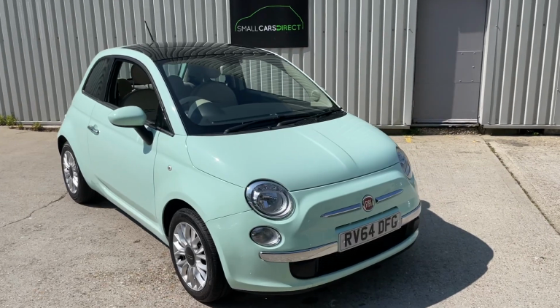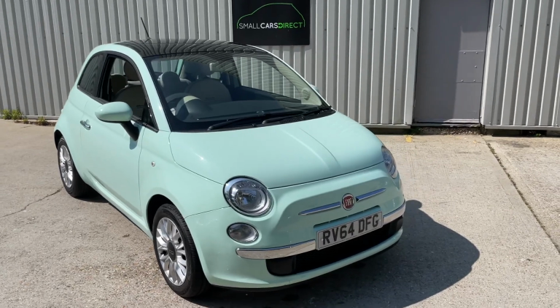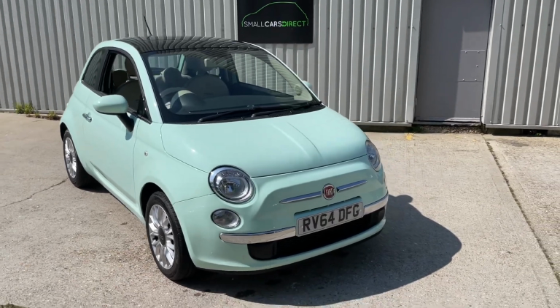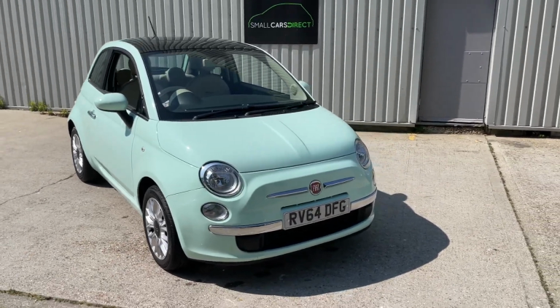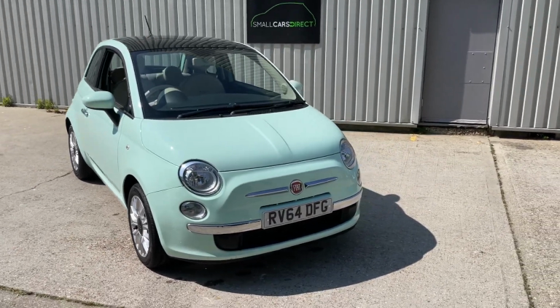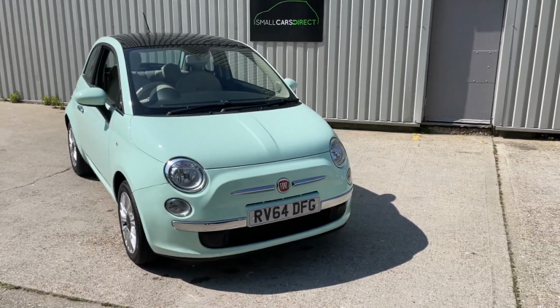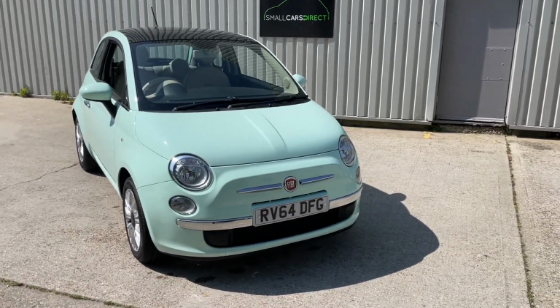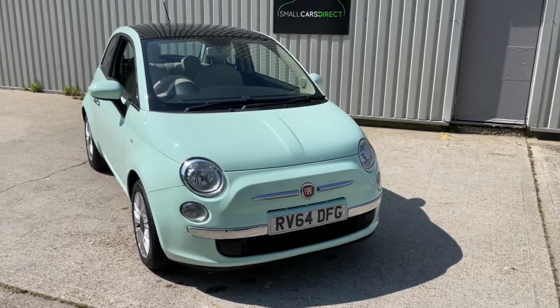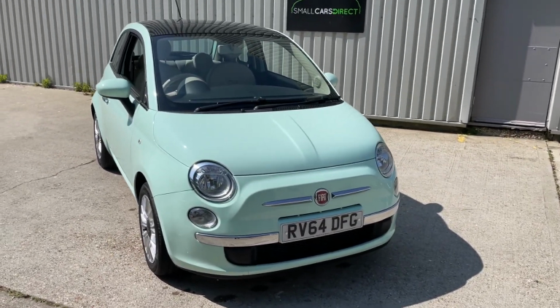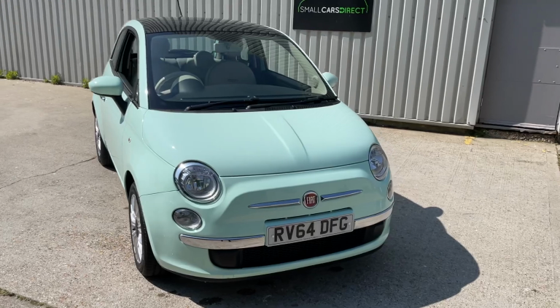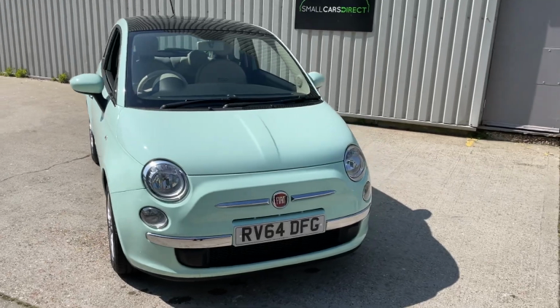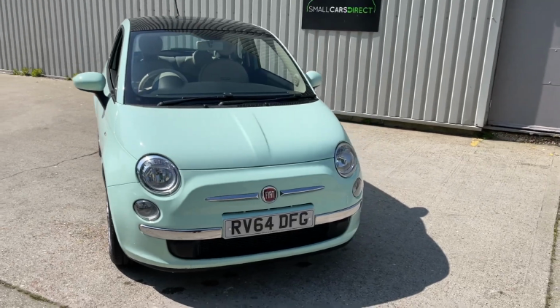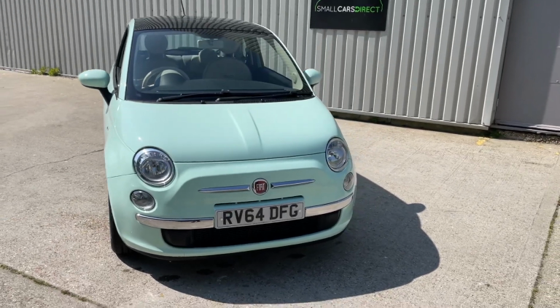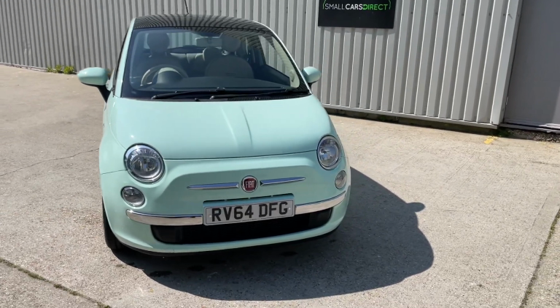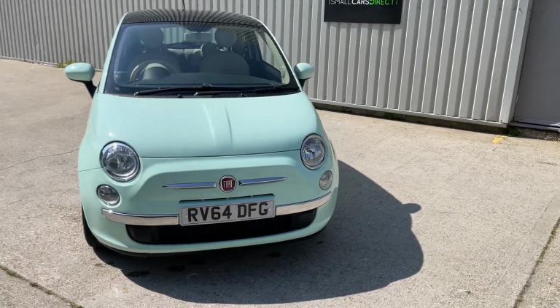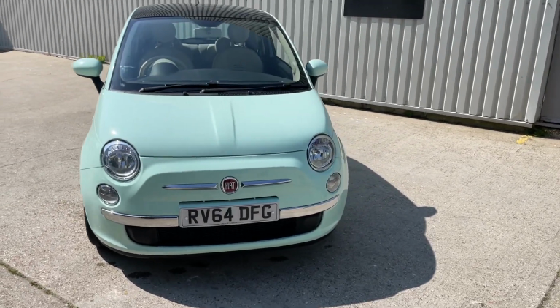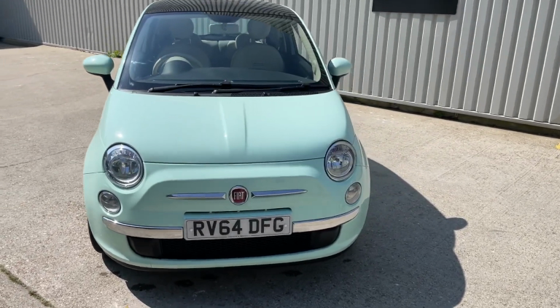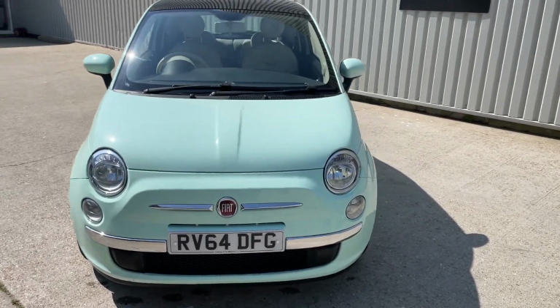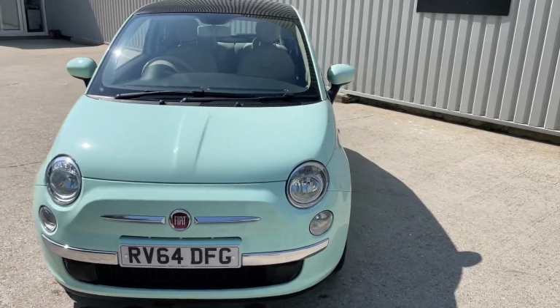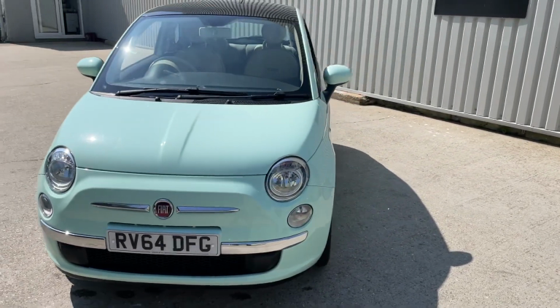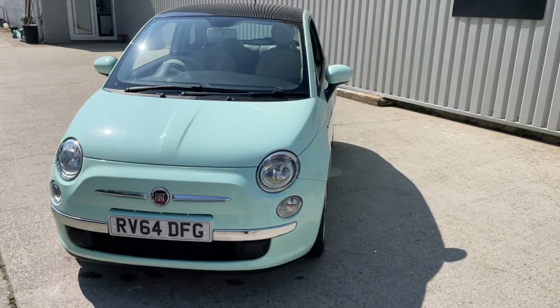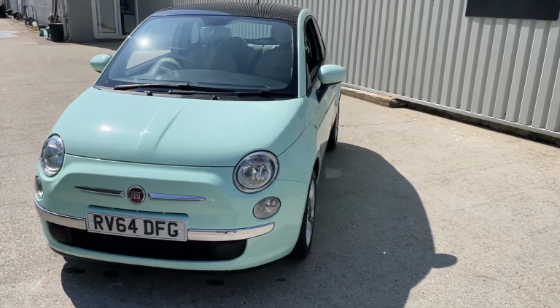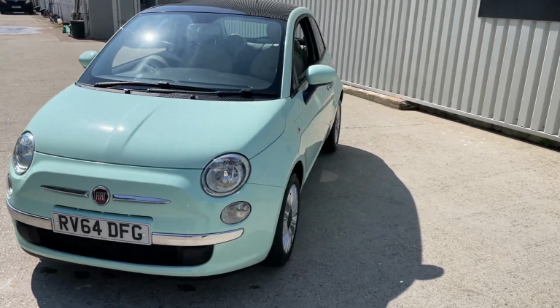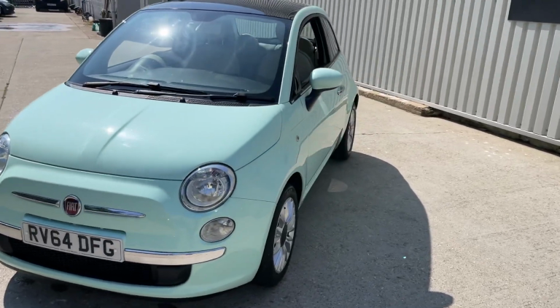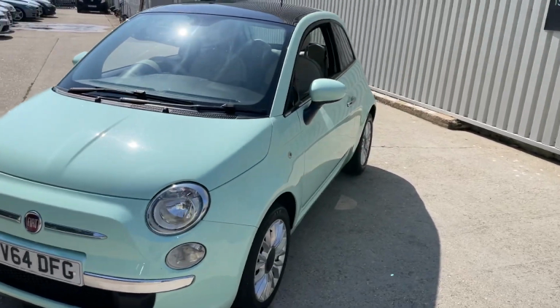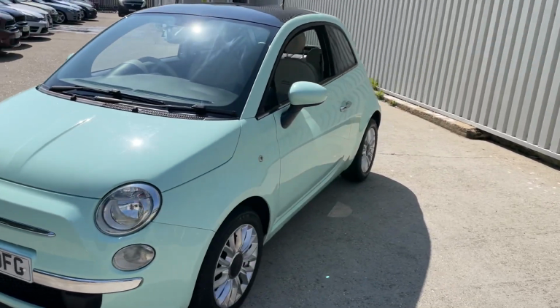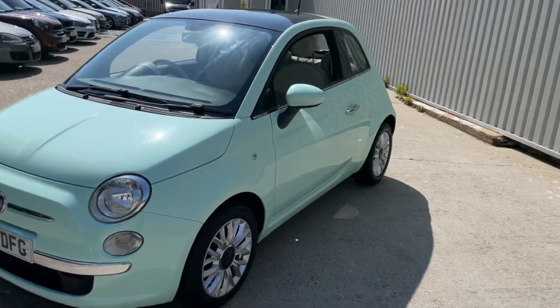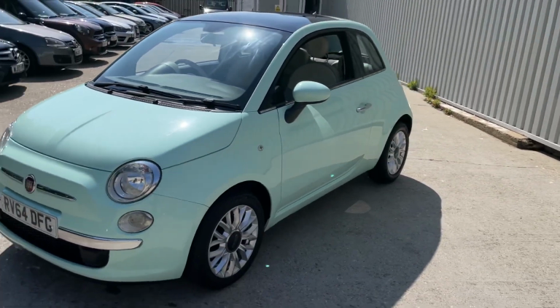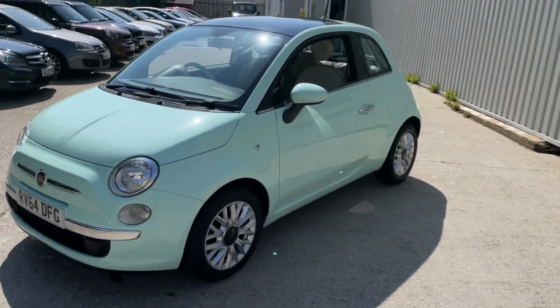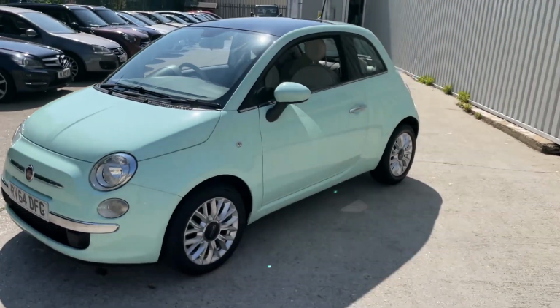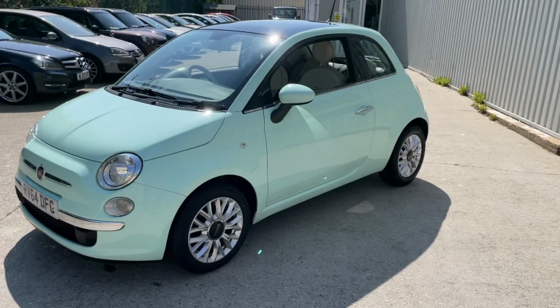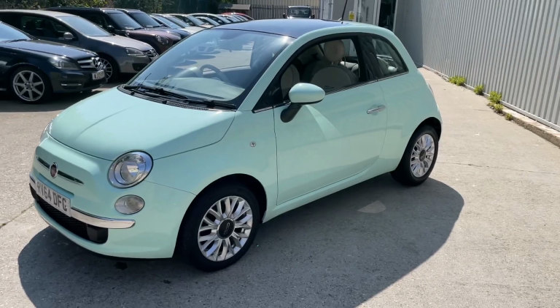Hello ladies and gentlemen, and welcome to the walk-around video of this Fiat 500 Lounge. It's covered 69,841 miles and as you can see, it's finished in this lovely pastel light green.